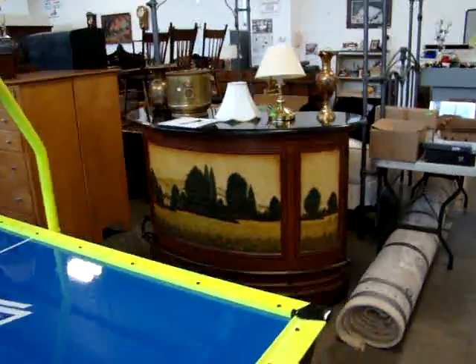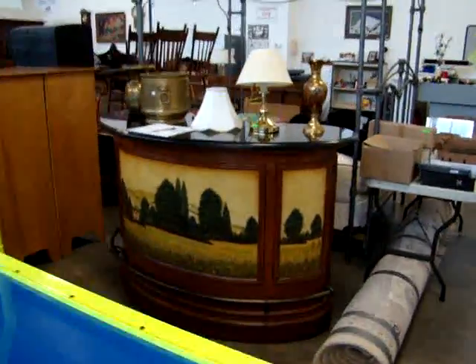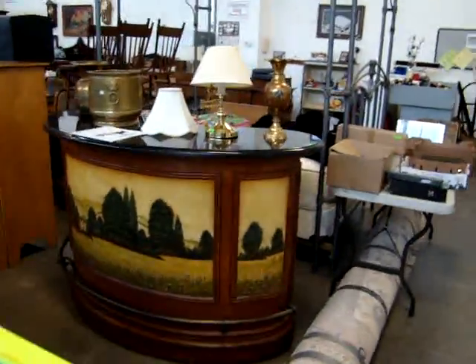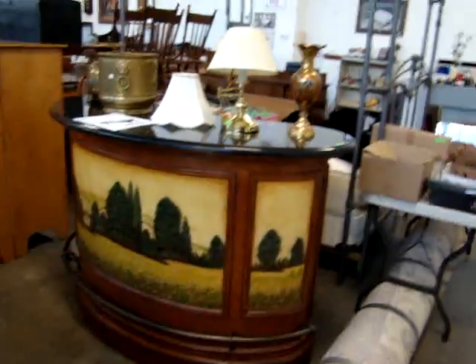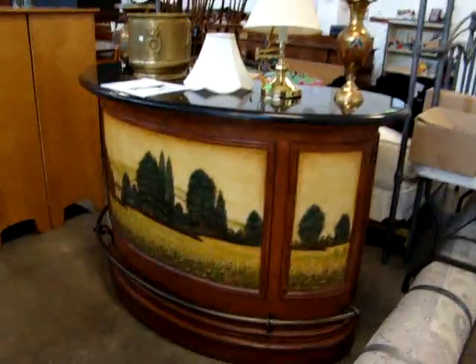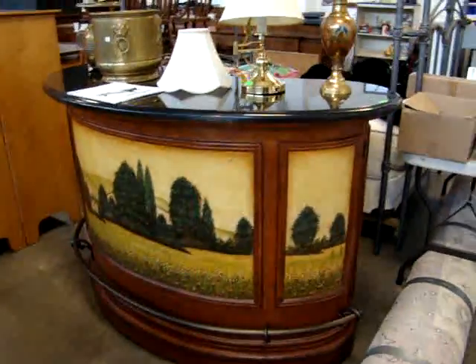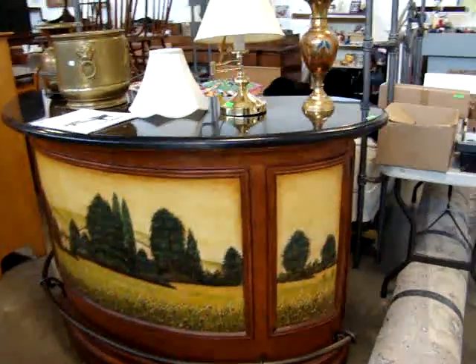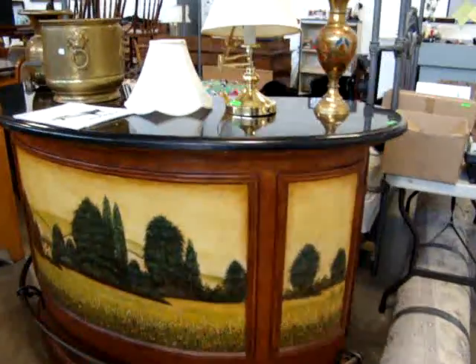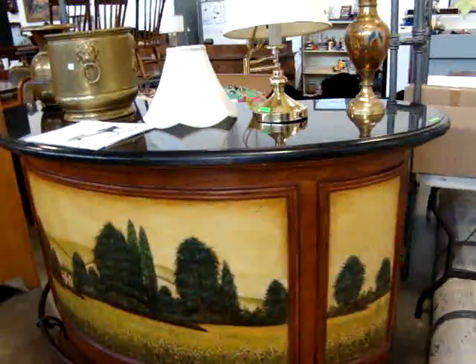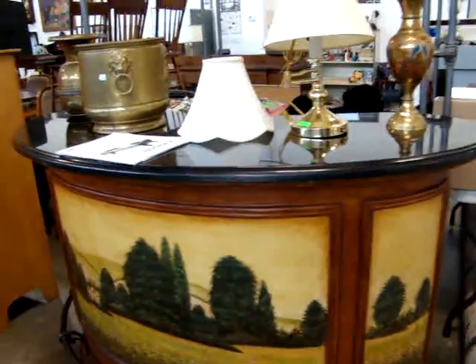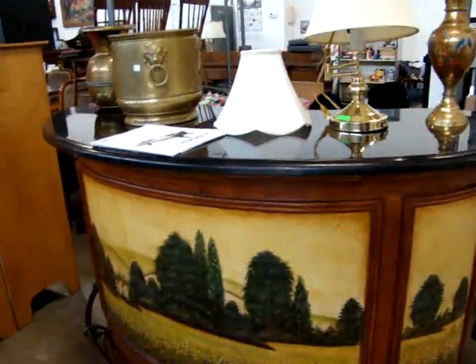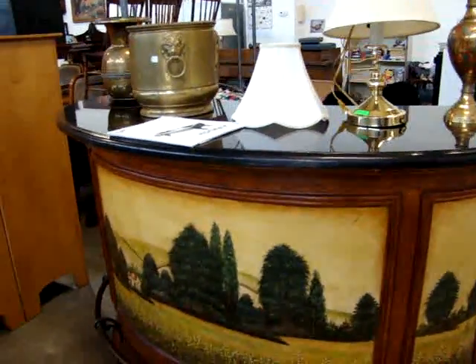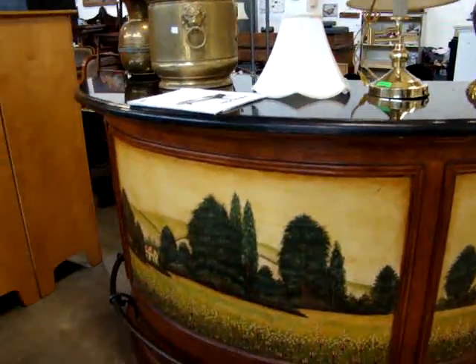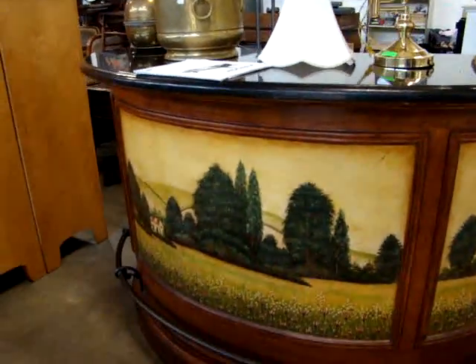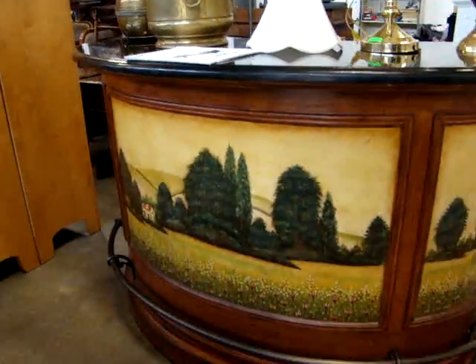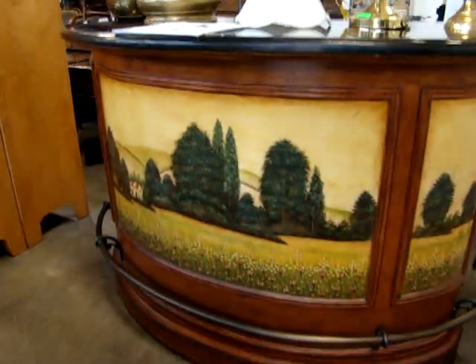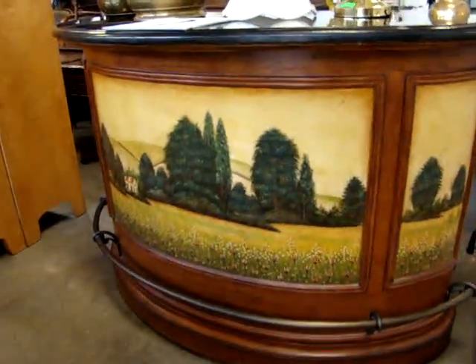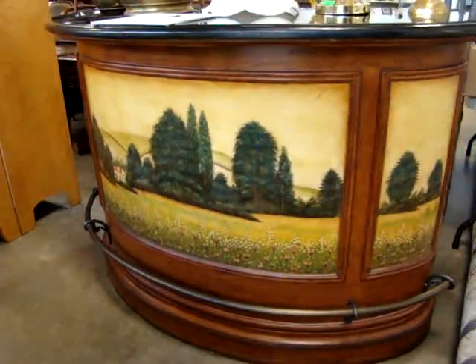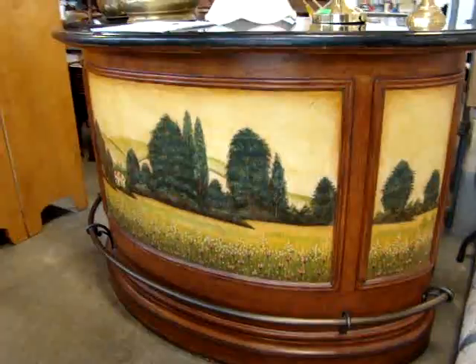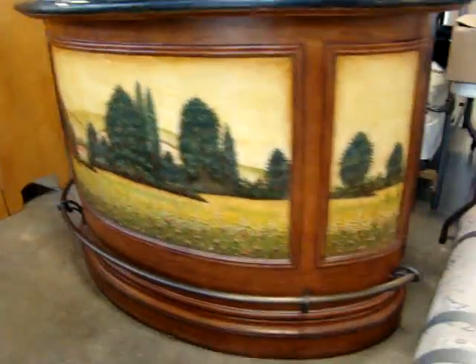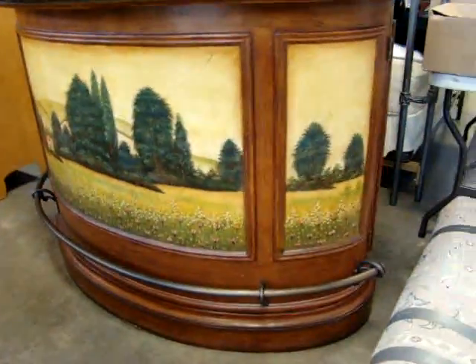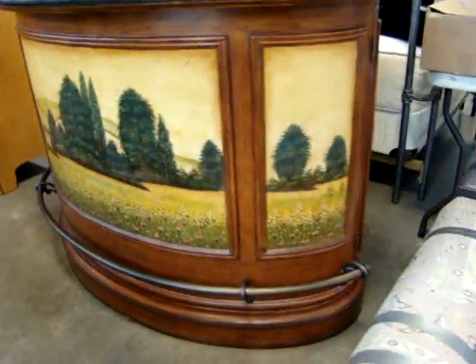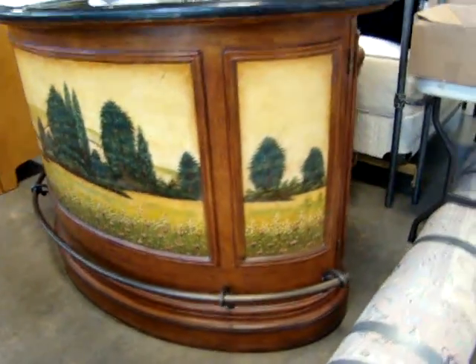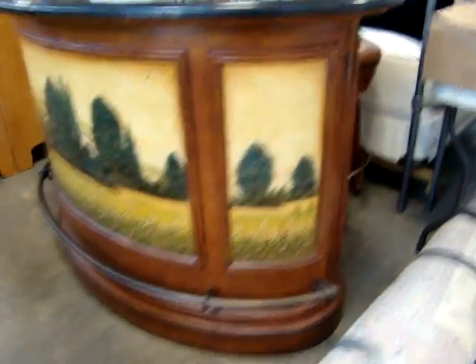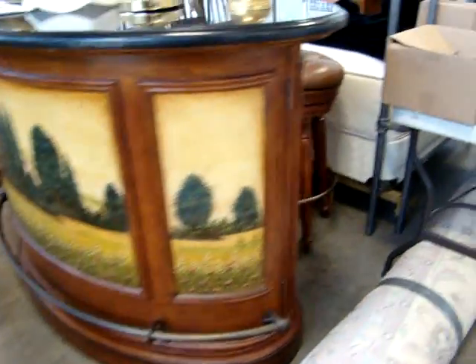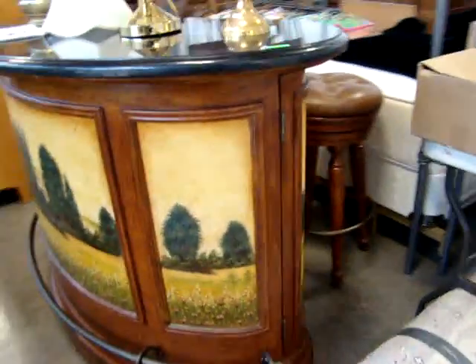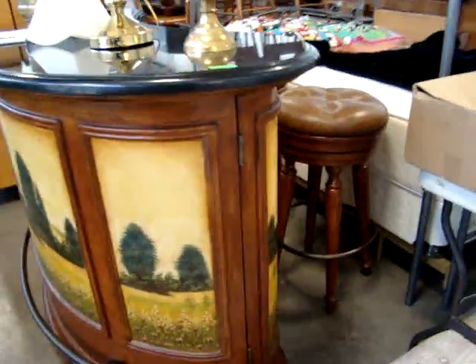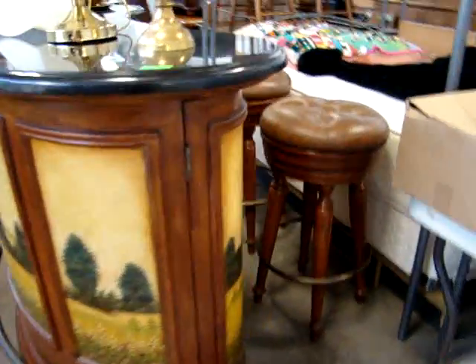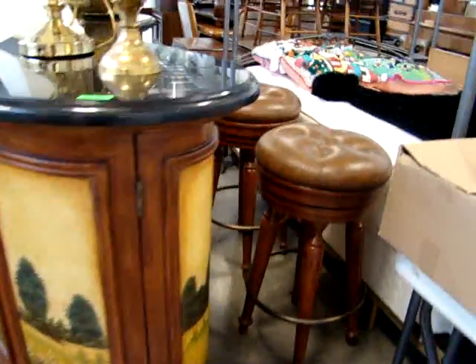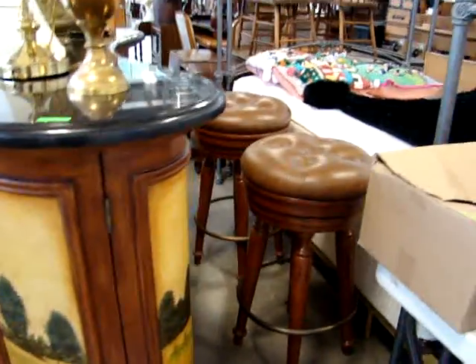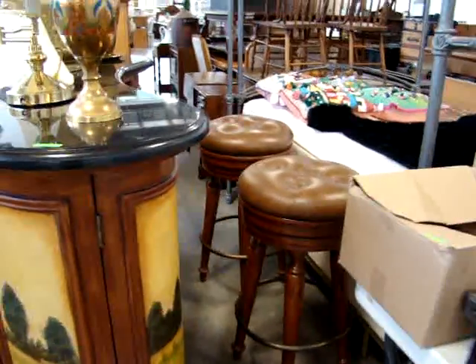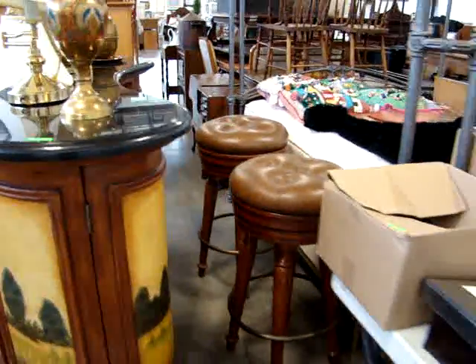Here we have an incredible design of bar. Look how thick the granite top is — very heavy. Look at the scenery painted around the front. It does come with two leather top bar stools.